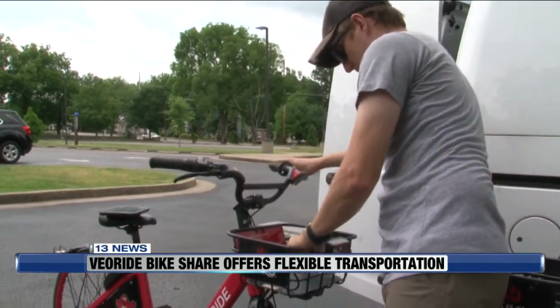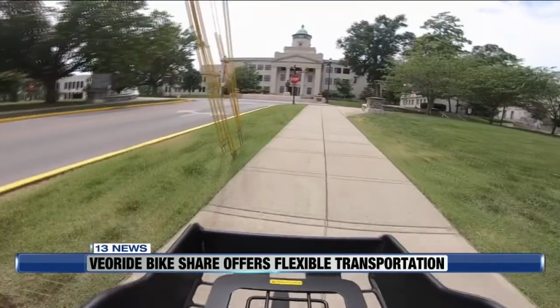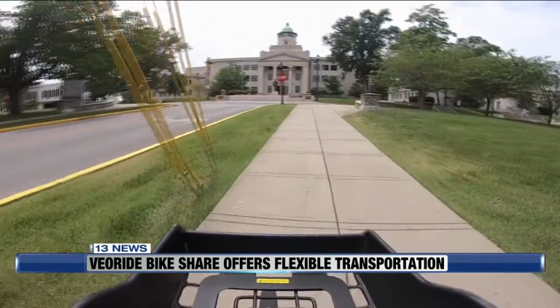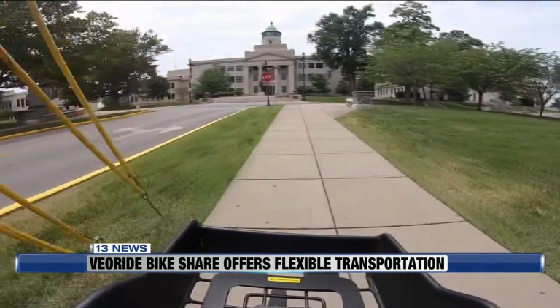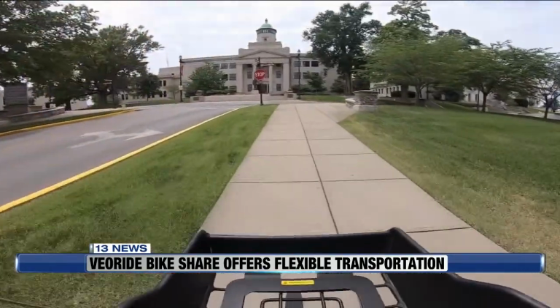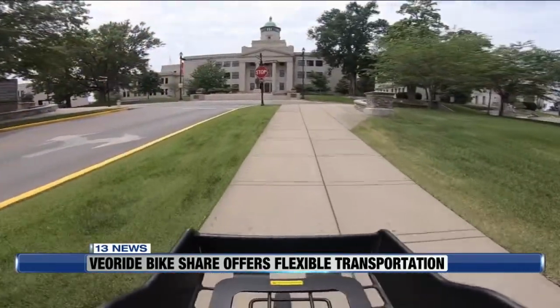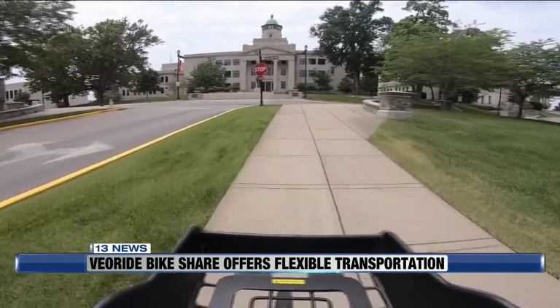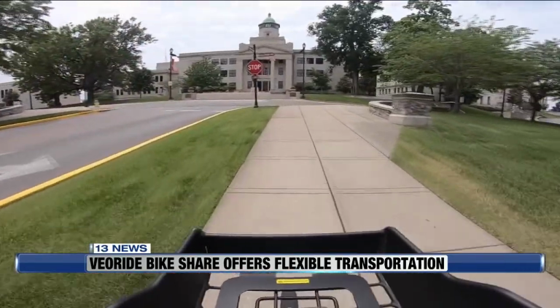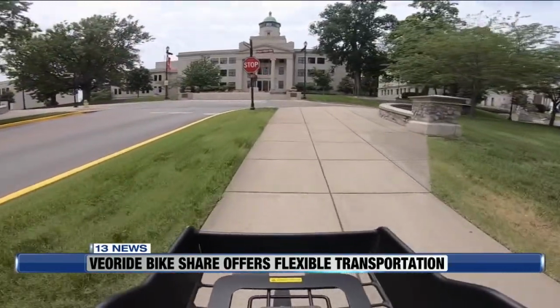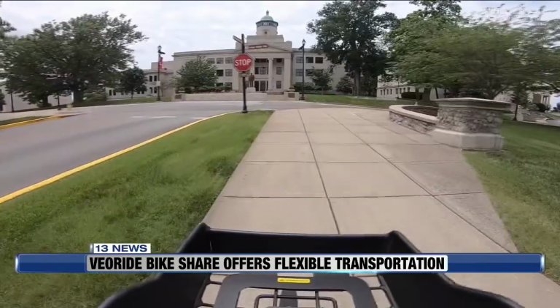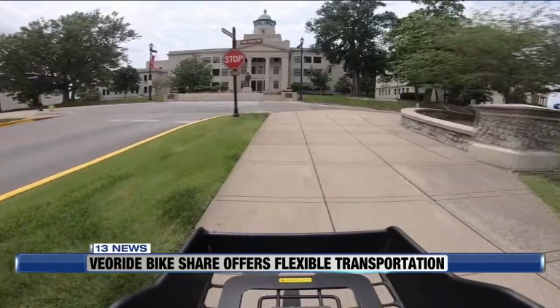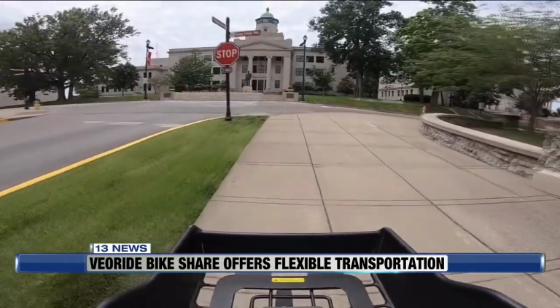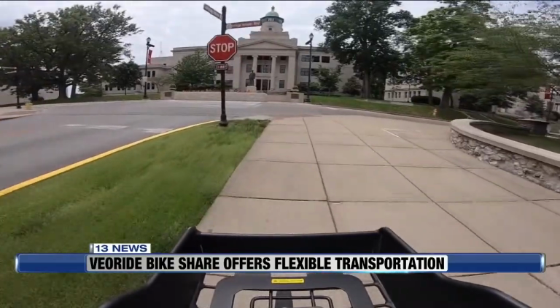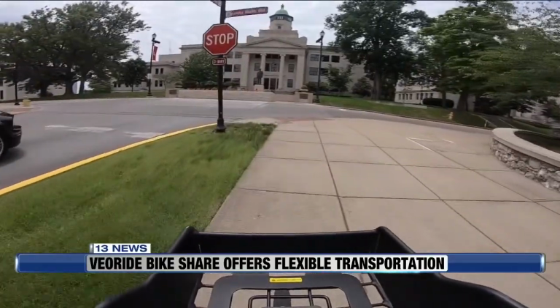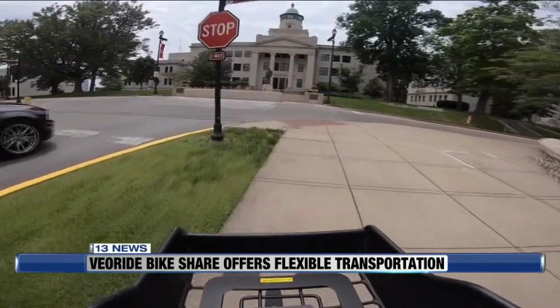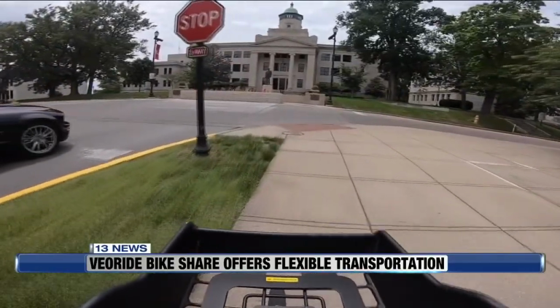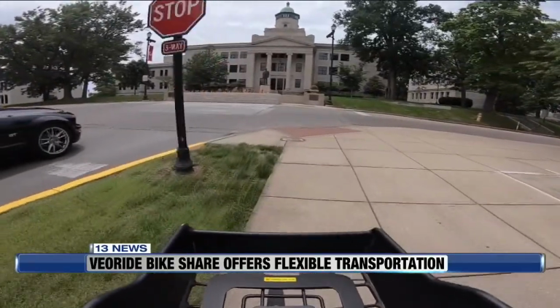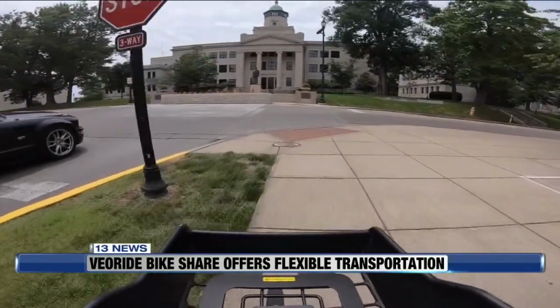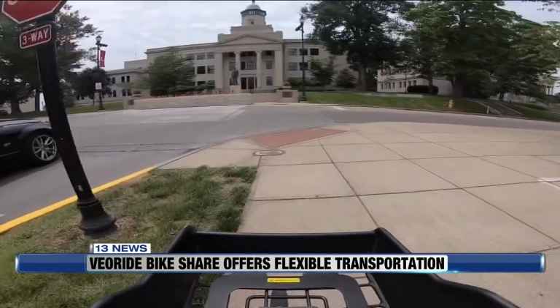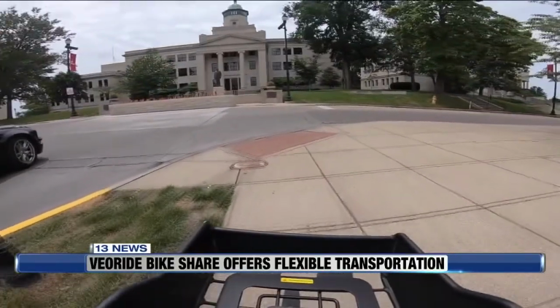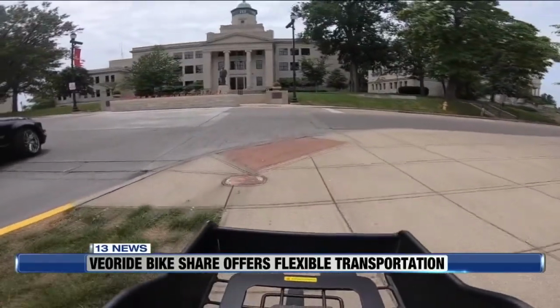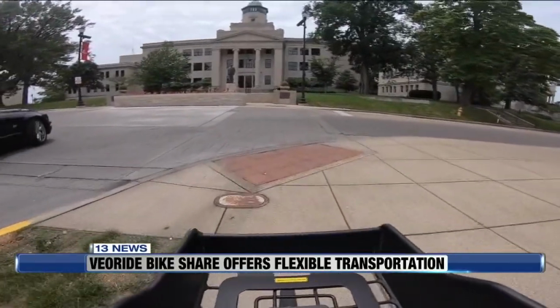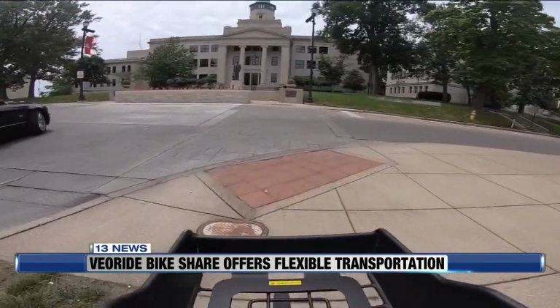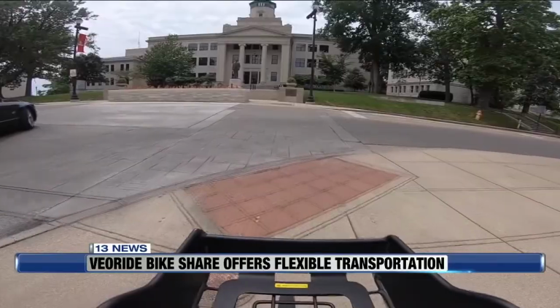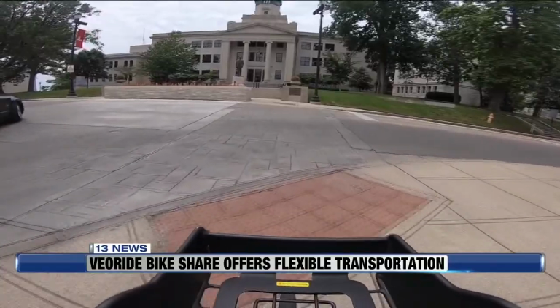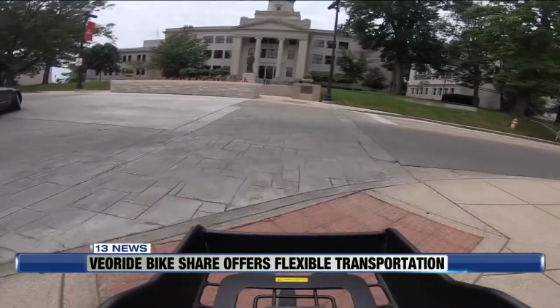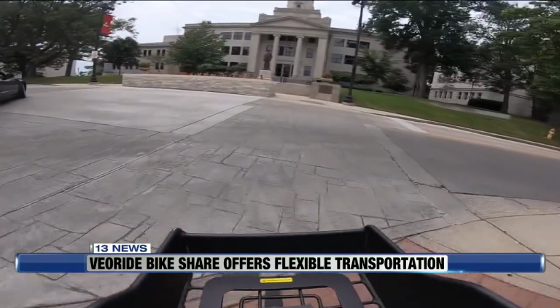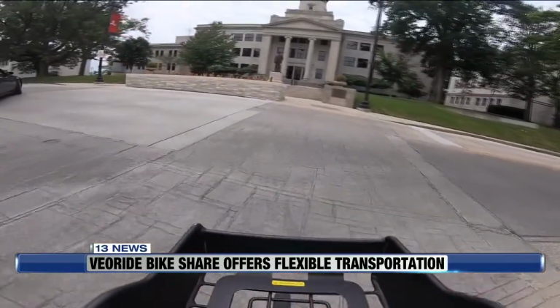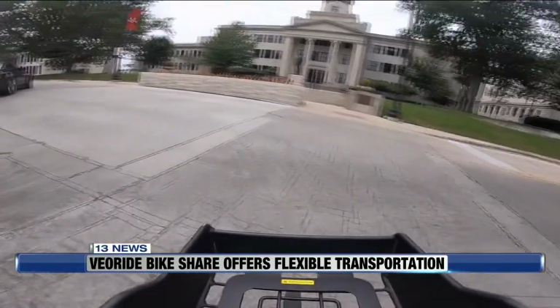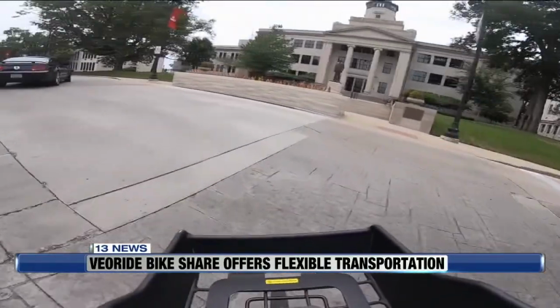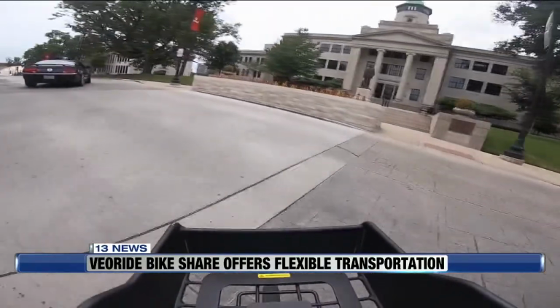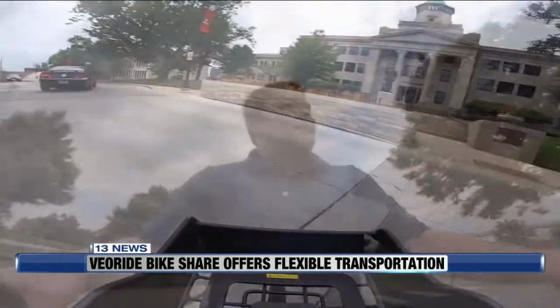As you get going up the hill, going up to Cherry Hall, once you start pedaling, you'll start to feel the batteries start to kick in, and it'll actually cruise you up the hill pretty easily.